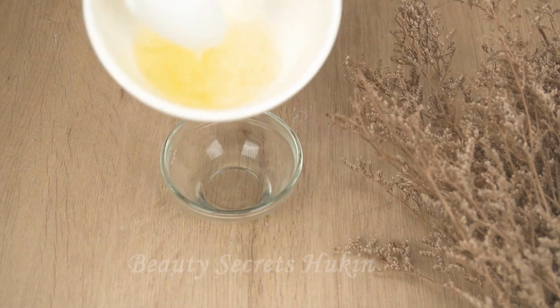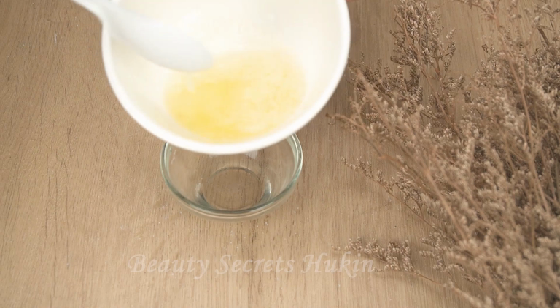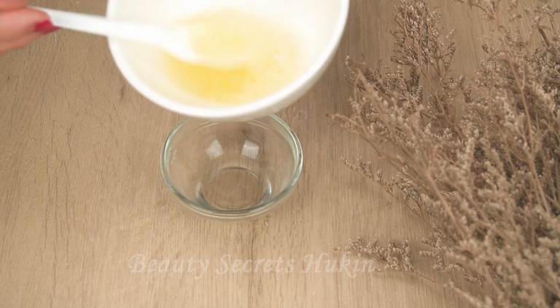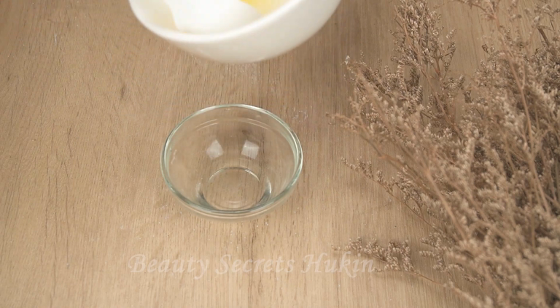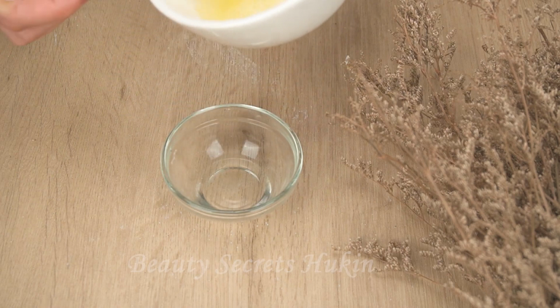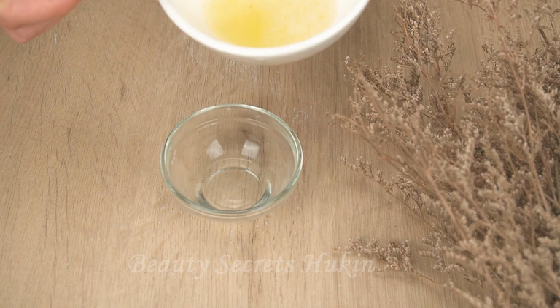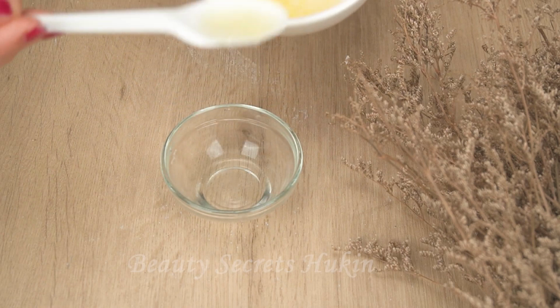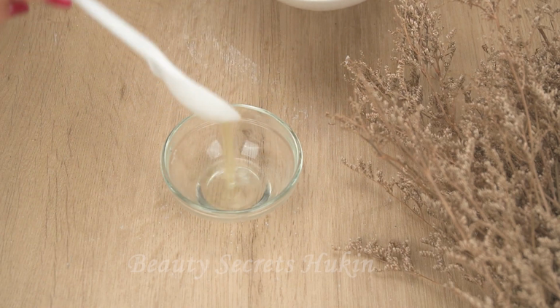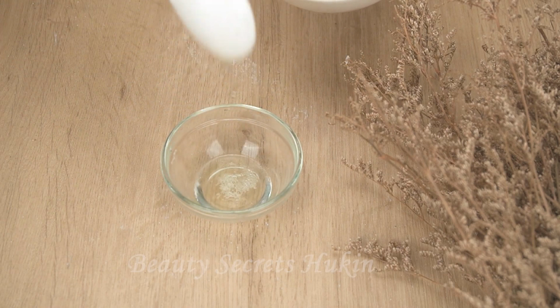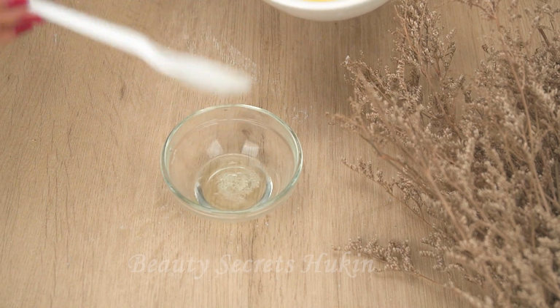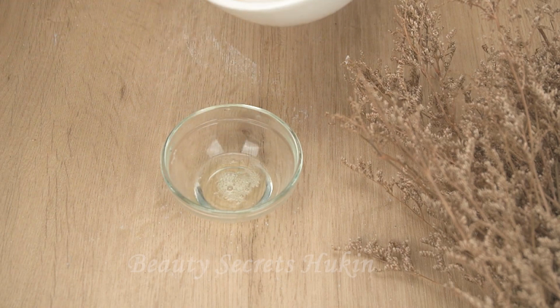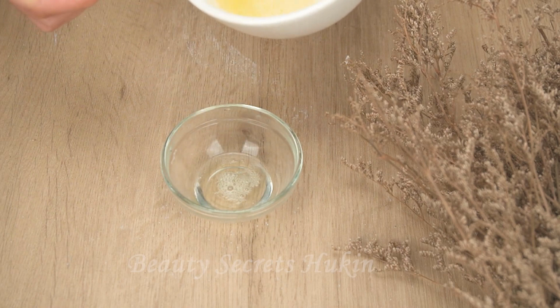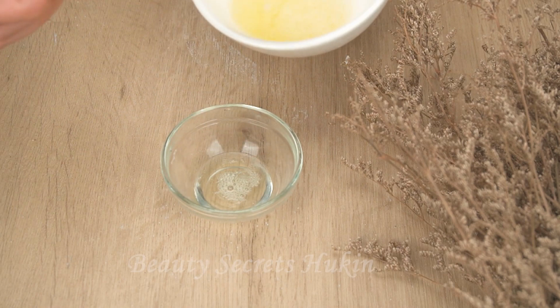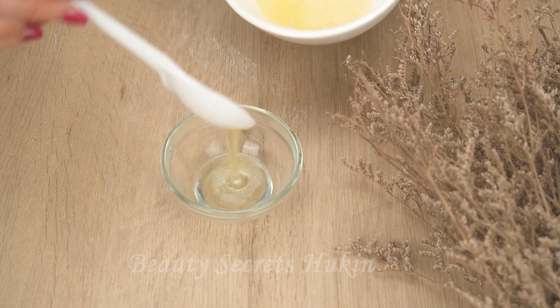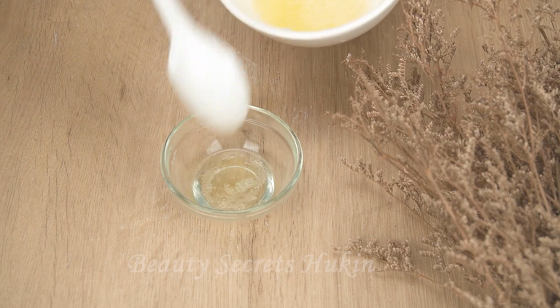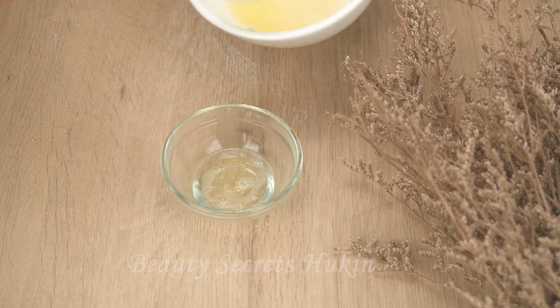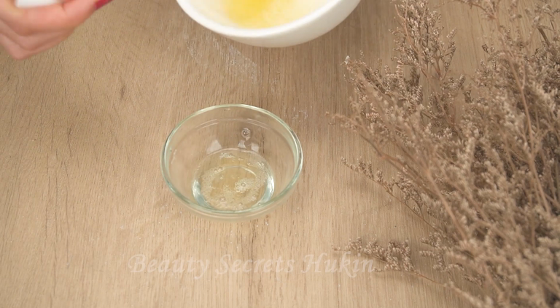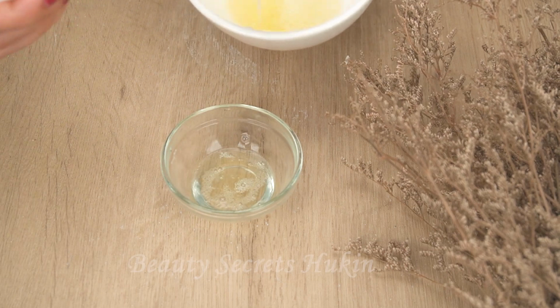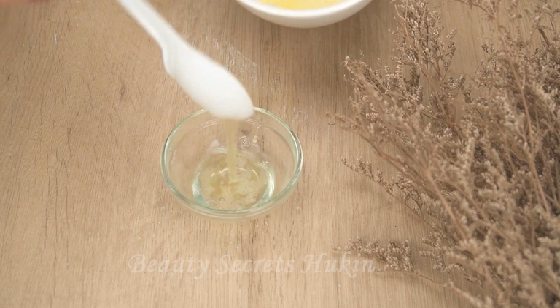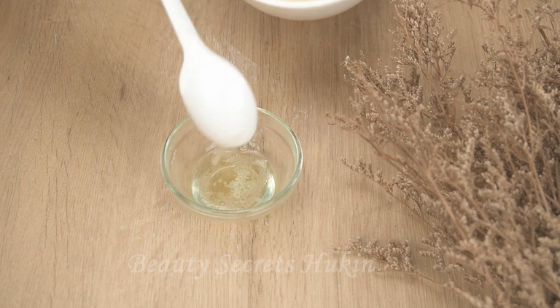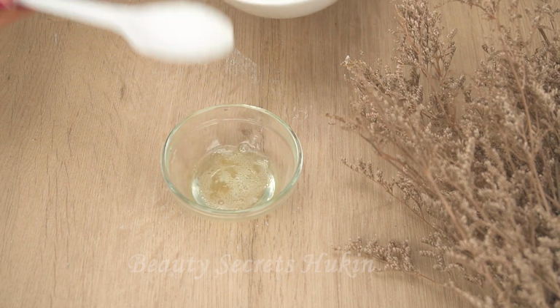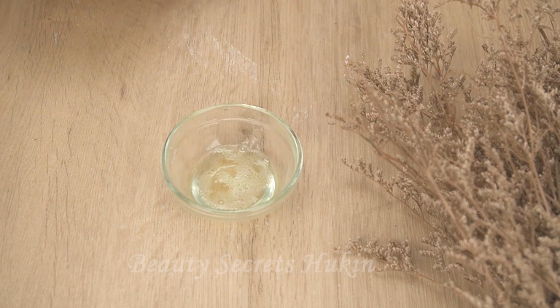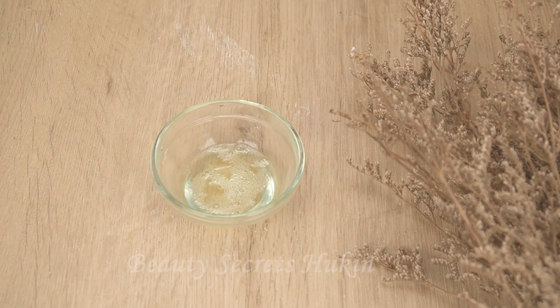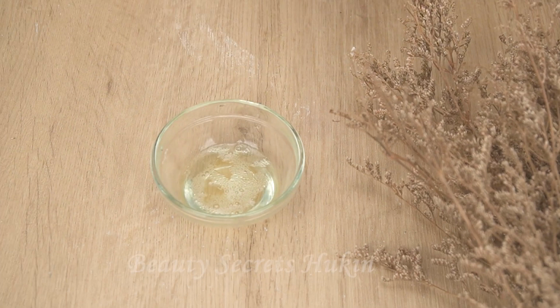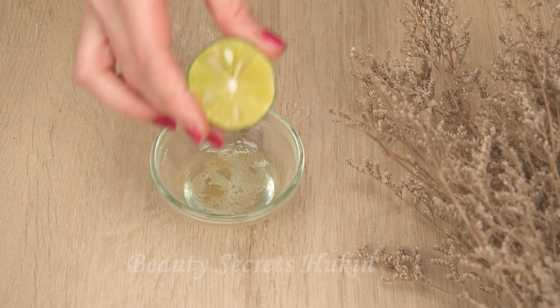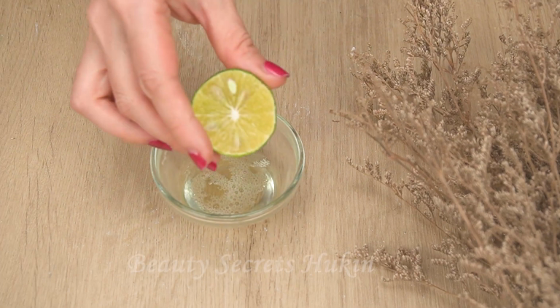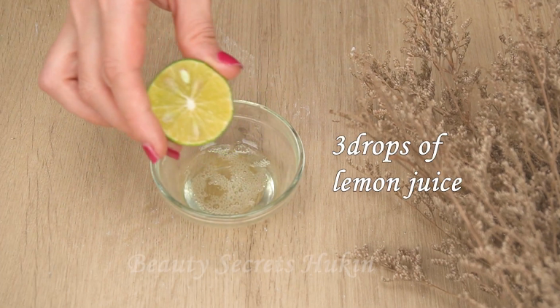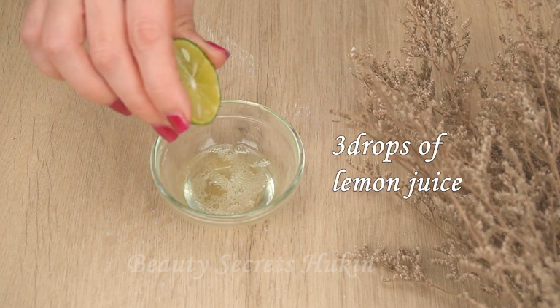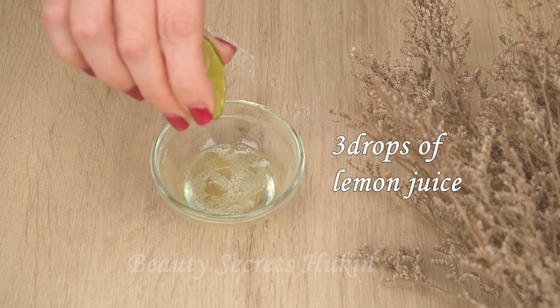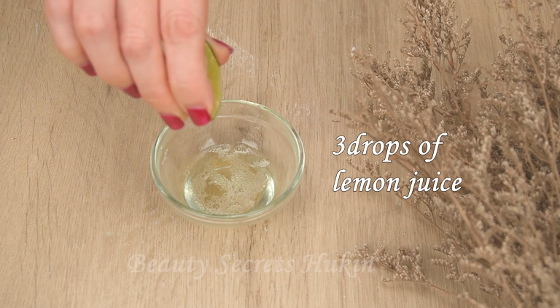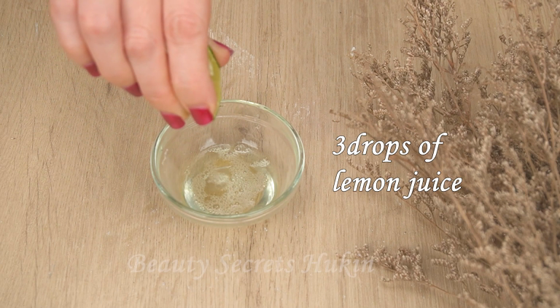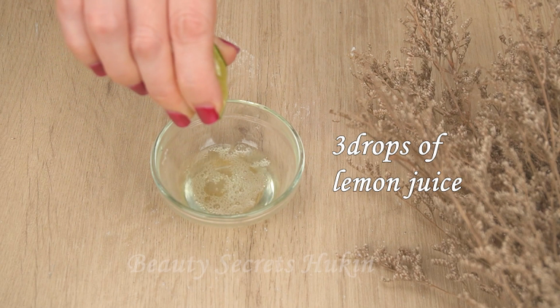Next, take one part of the egg white and put it in a cosmetic bowl. Then add three drops of lemon juice and vitamin E. Beat well until the mixture blends together.